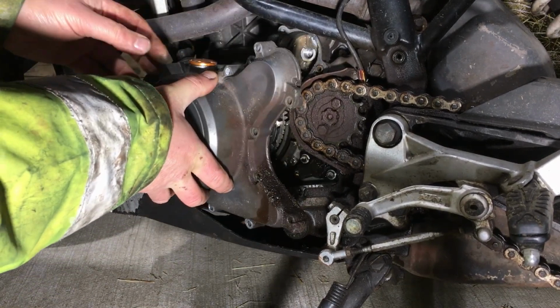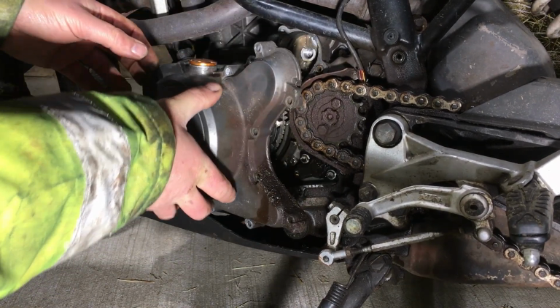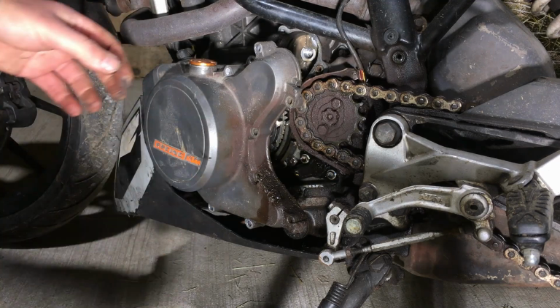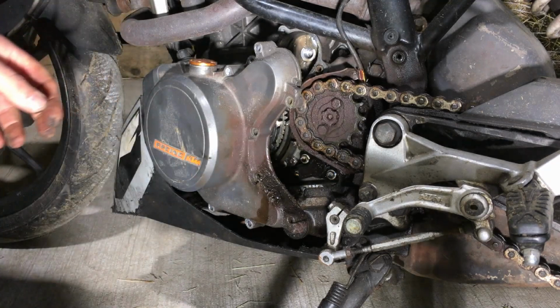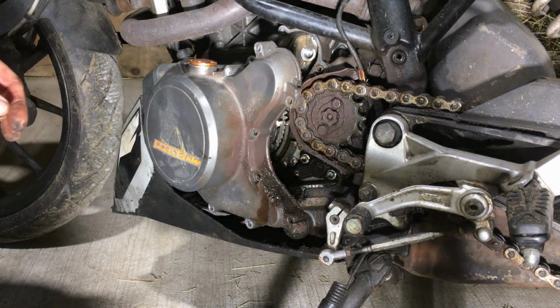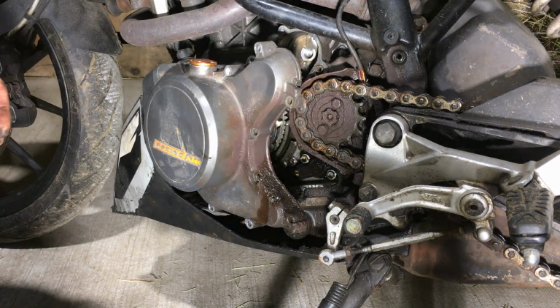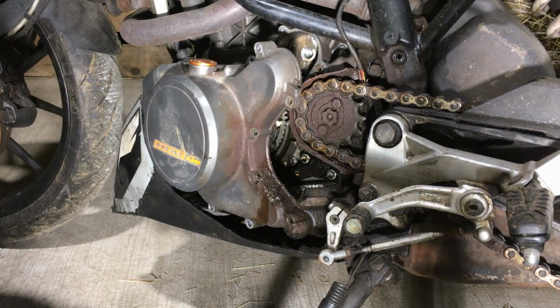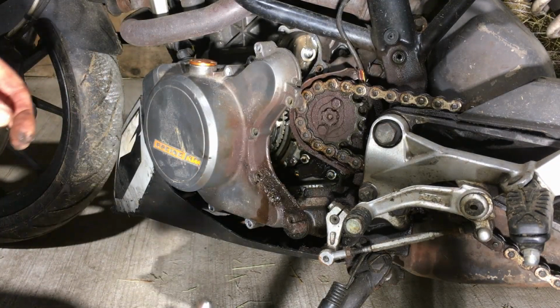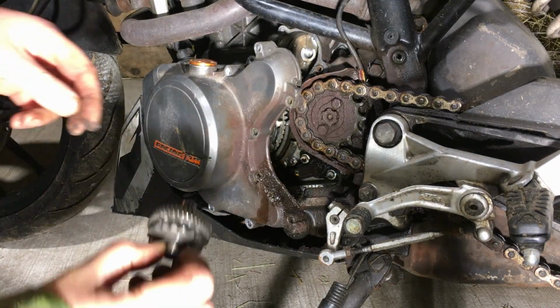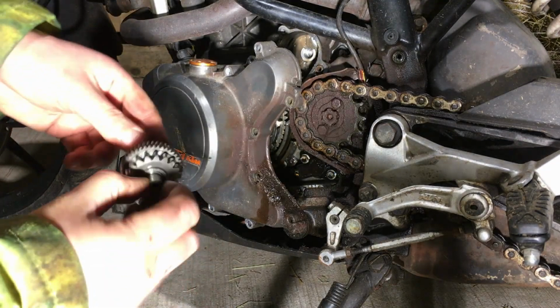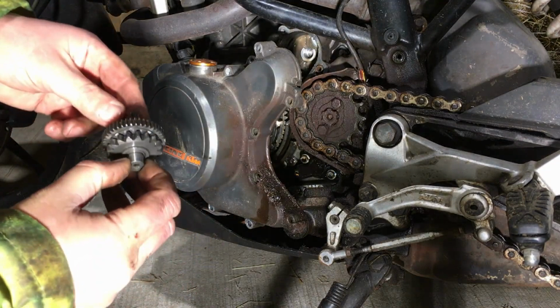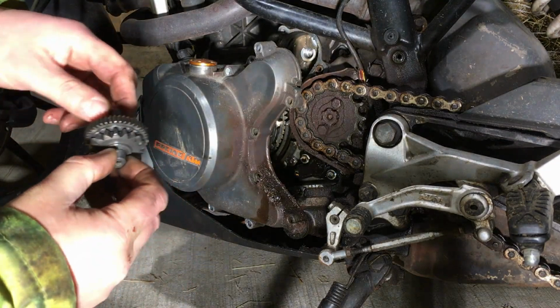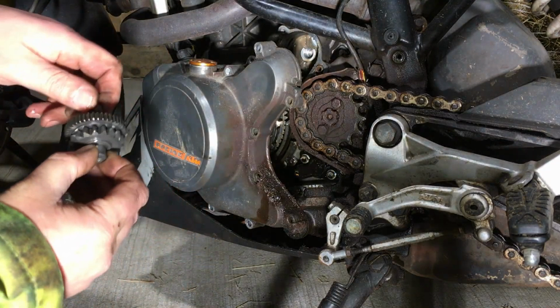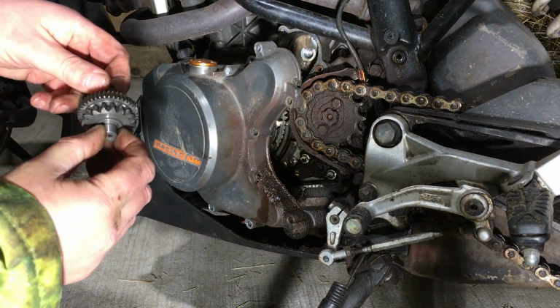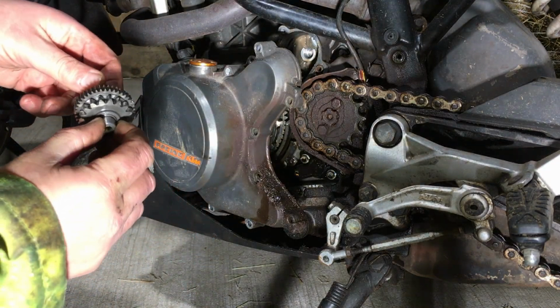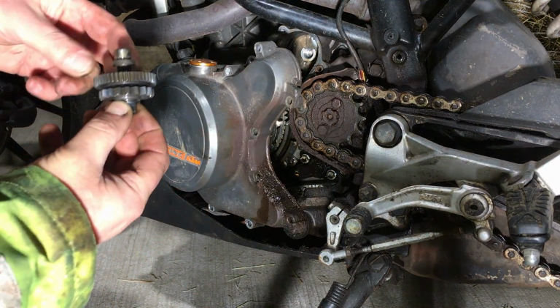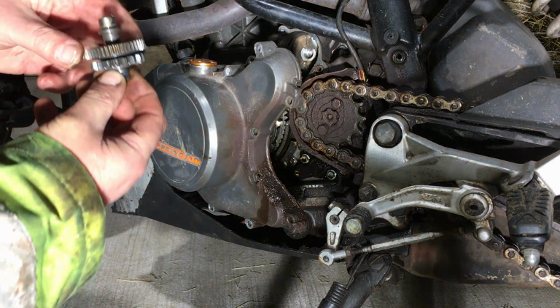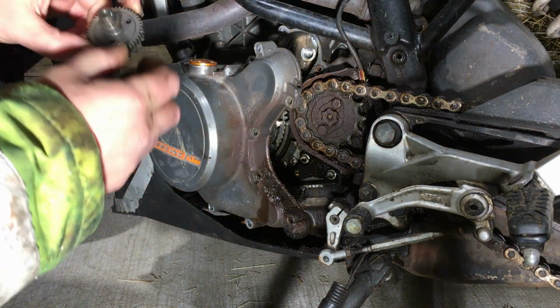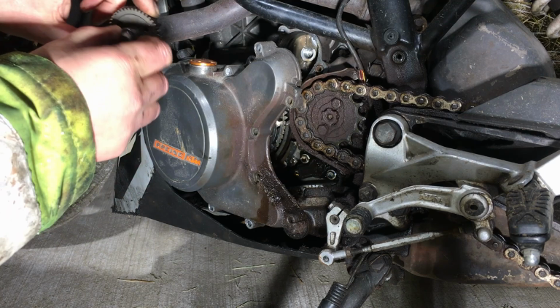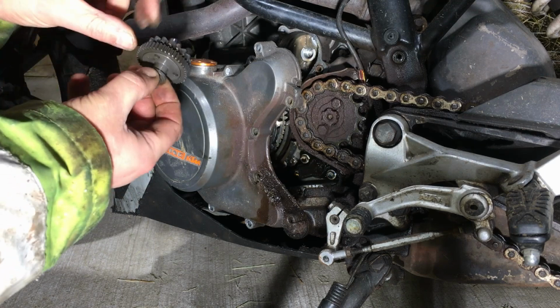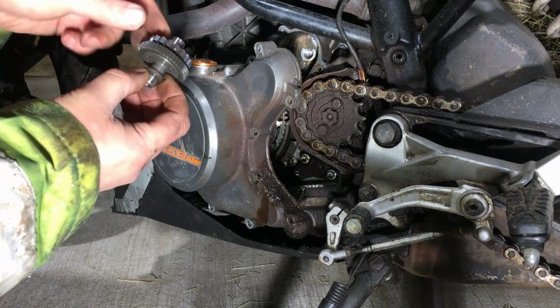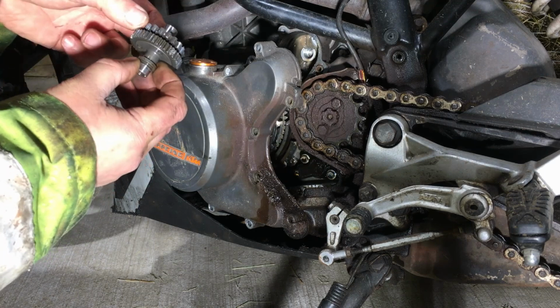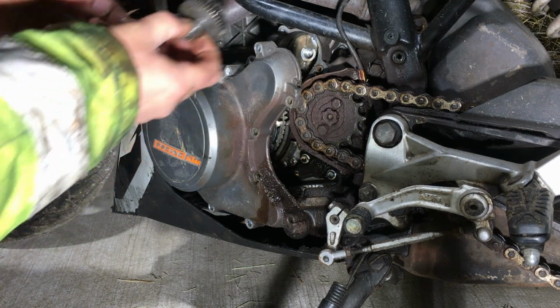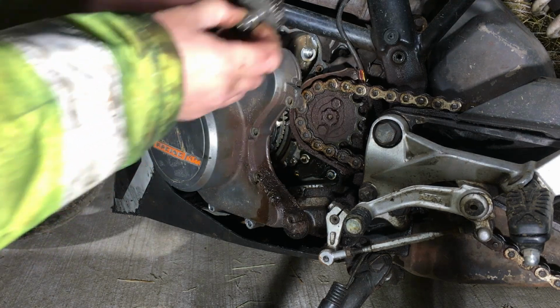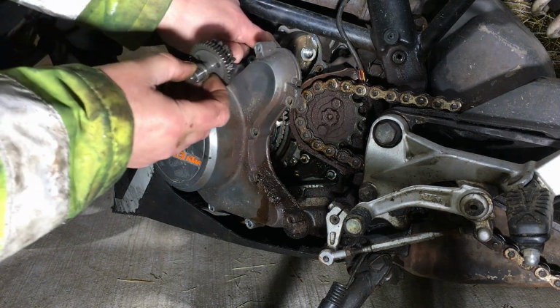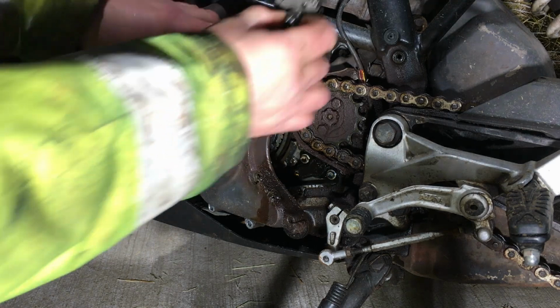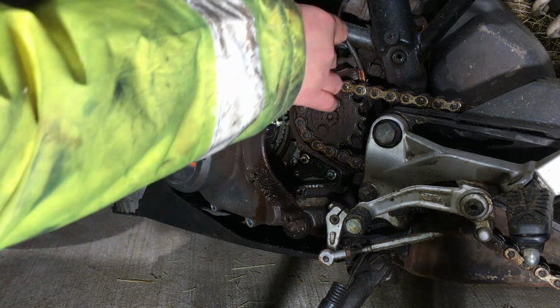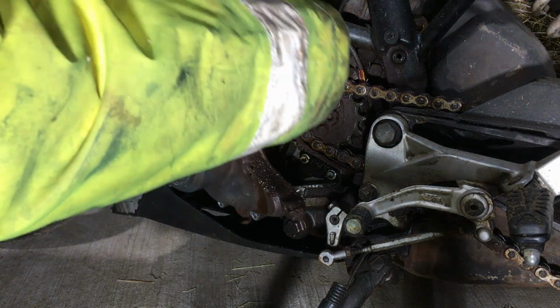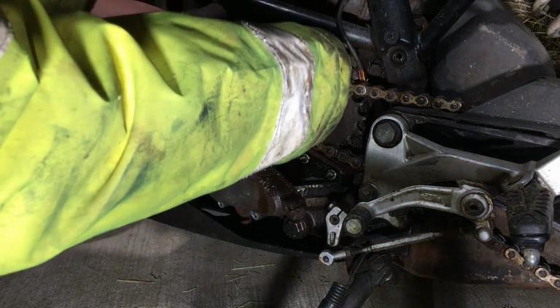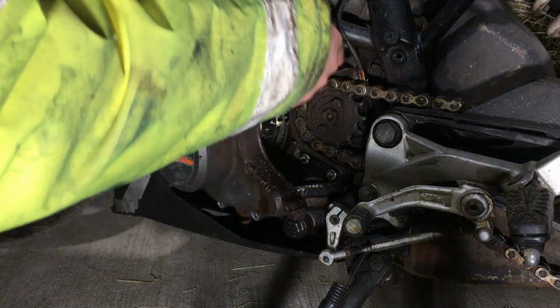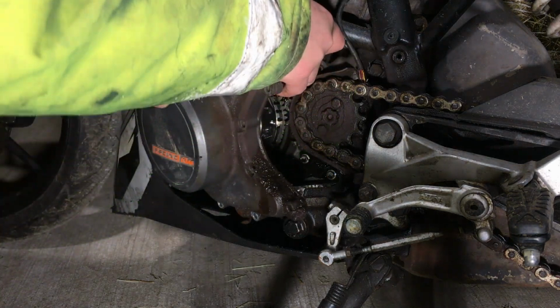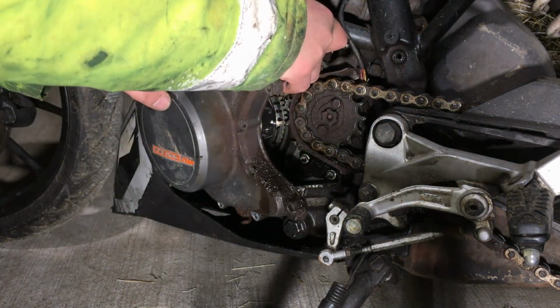A cog just fell out. Right, it's got big teeth on it and that's got big teeth, so I reckon it went in like that.